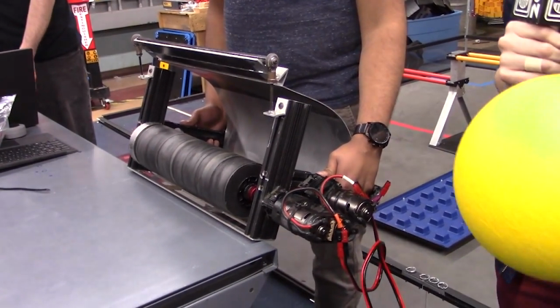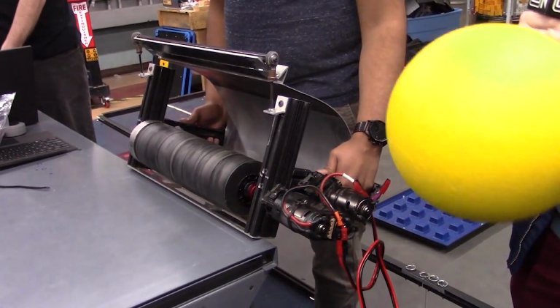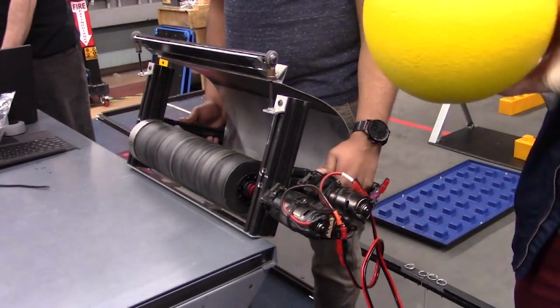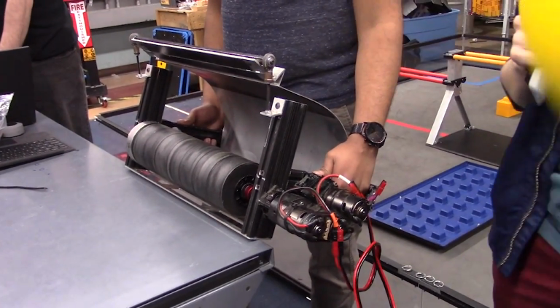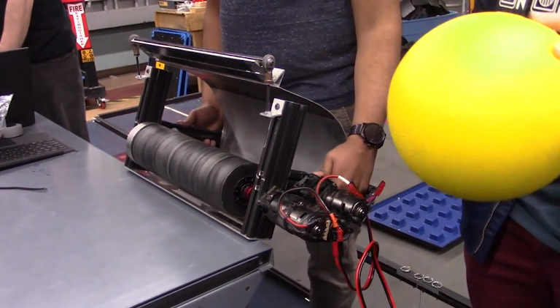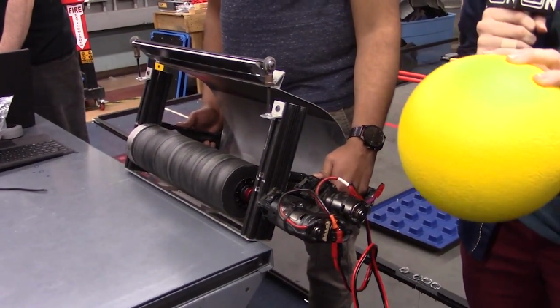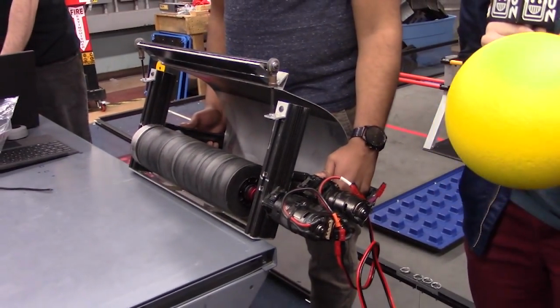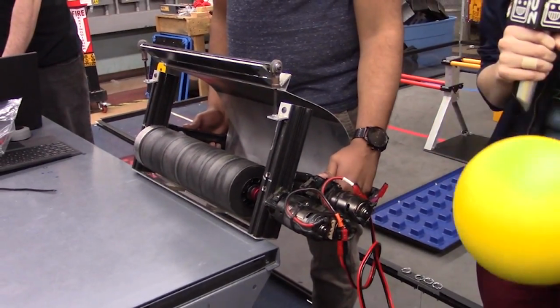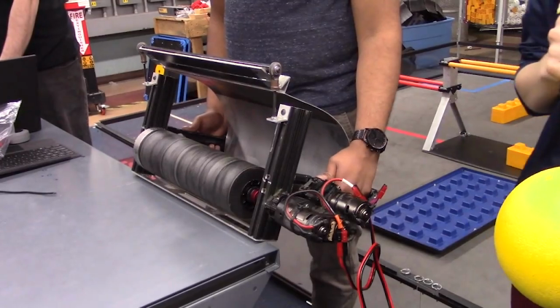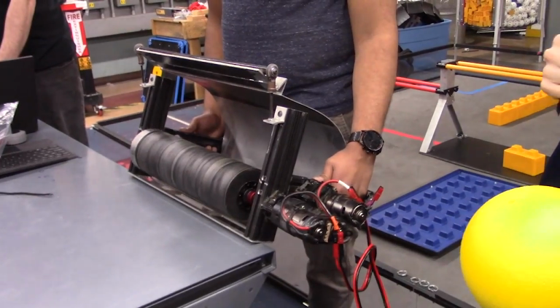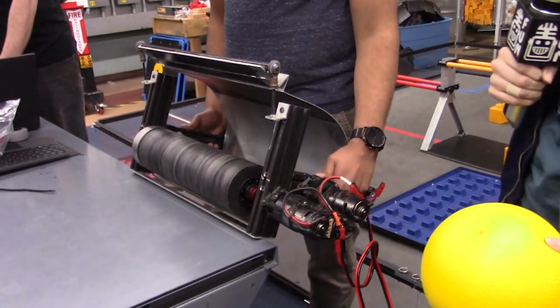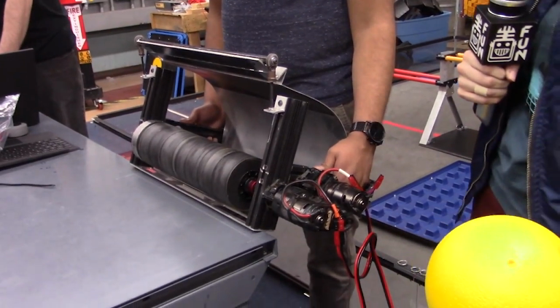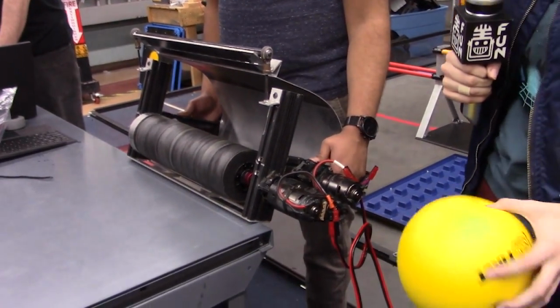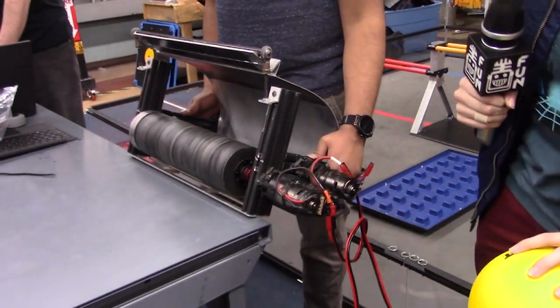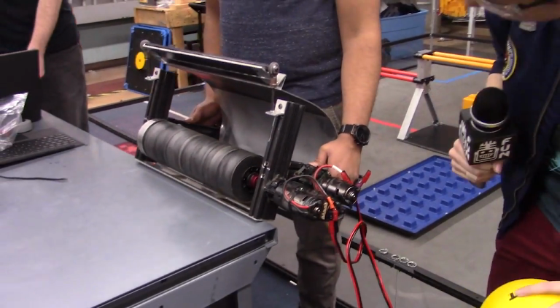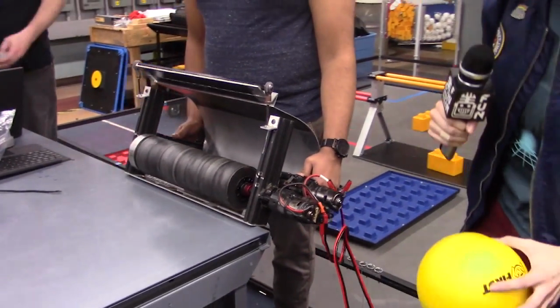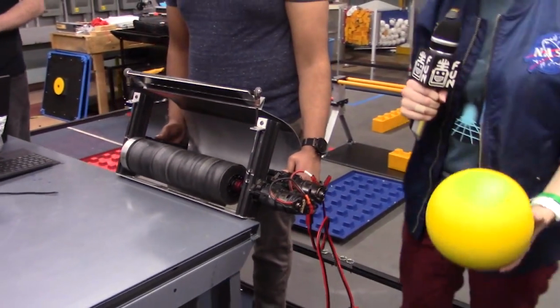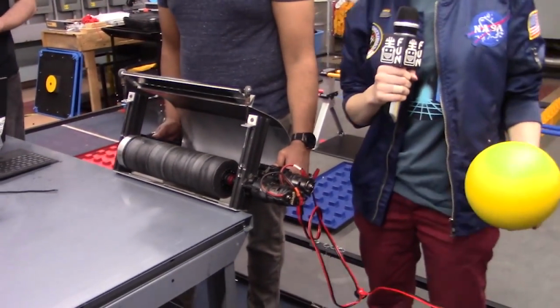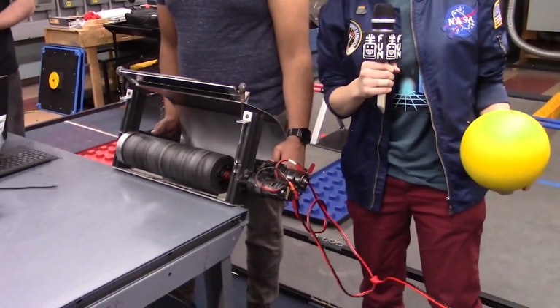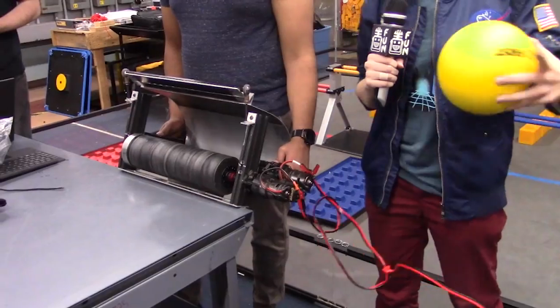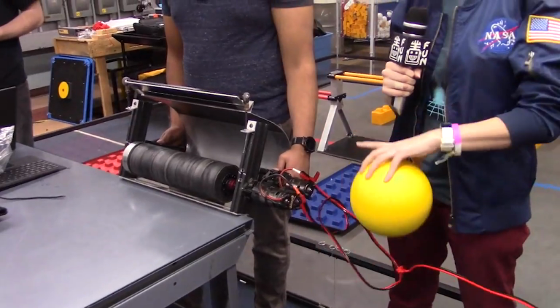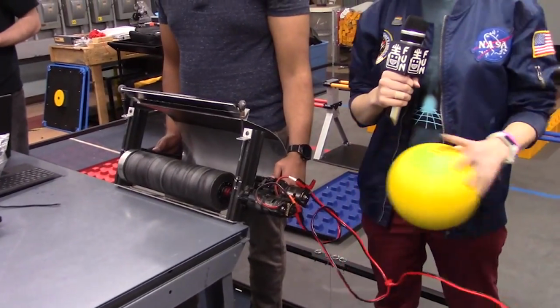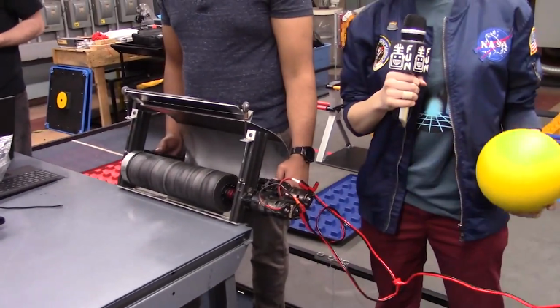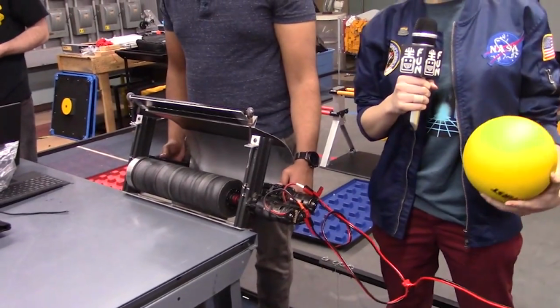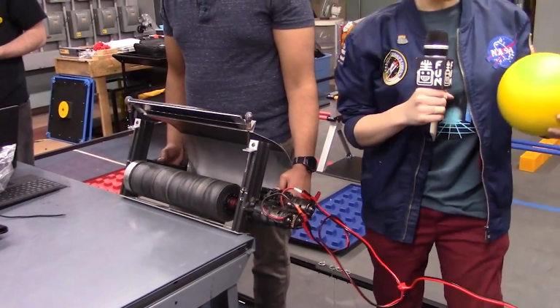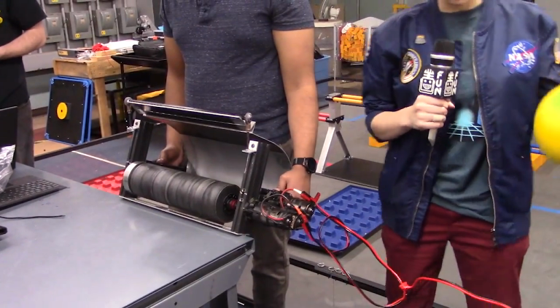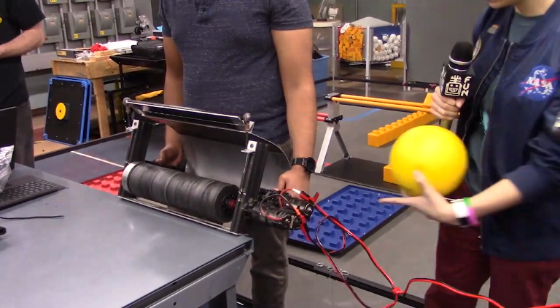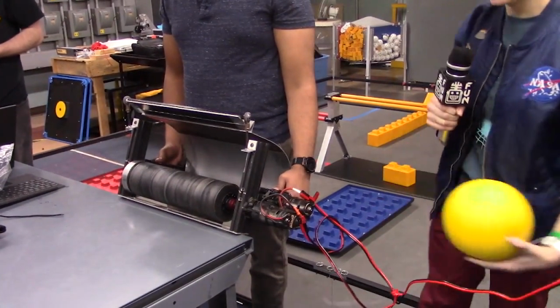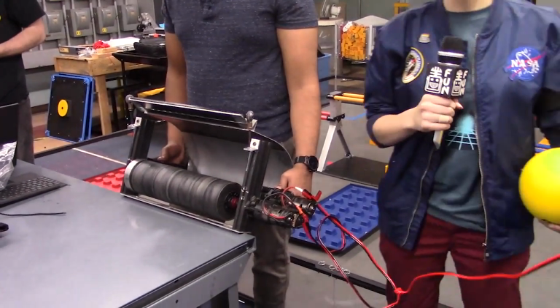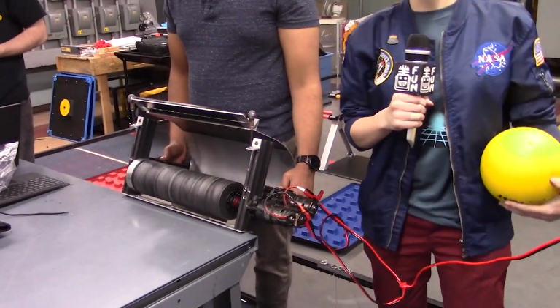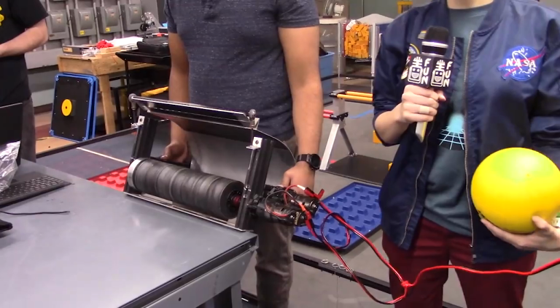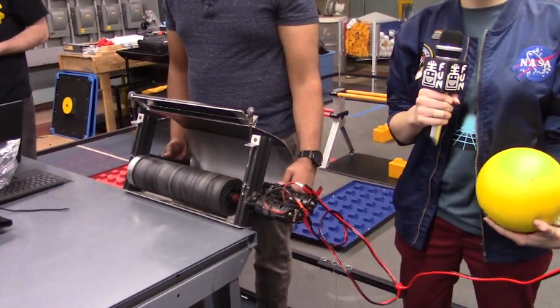We have about a half inch of compression on the yellow power cube — it's a sphere thing. We wanted to show you guys what this thing can do, so we have it hooked up to a drill right now and we're going to show you the power.